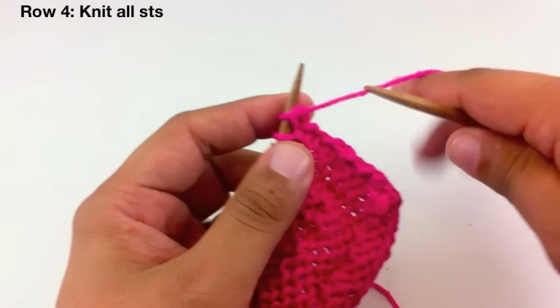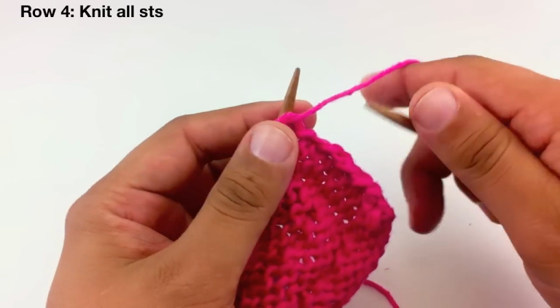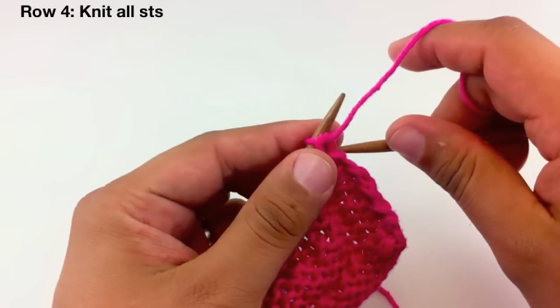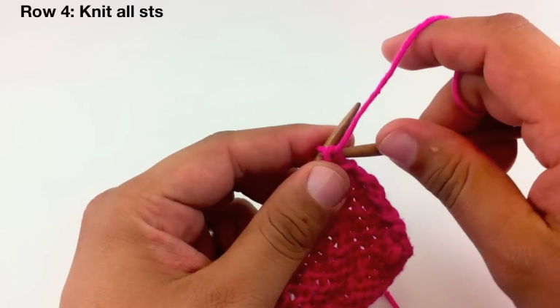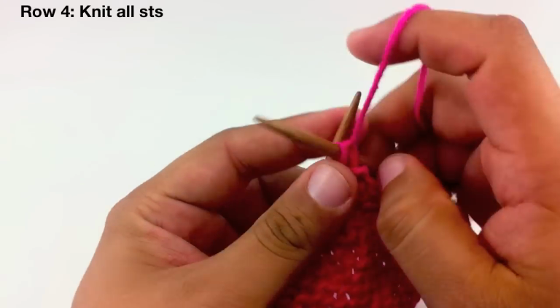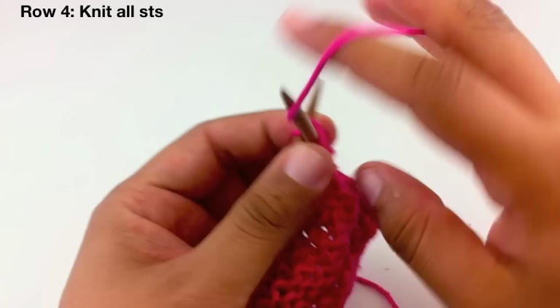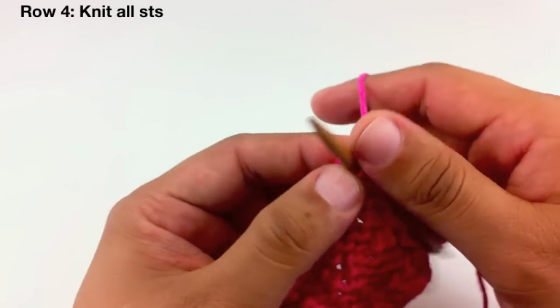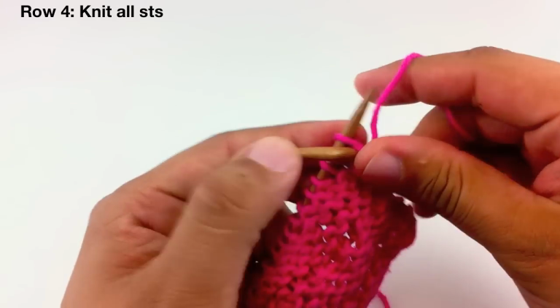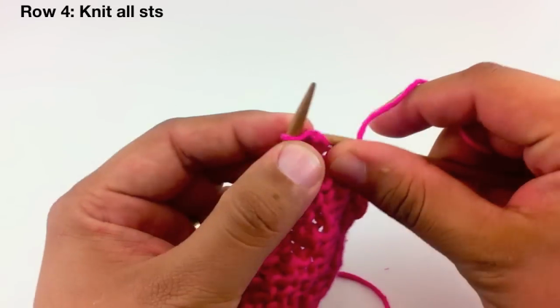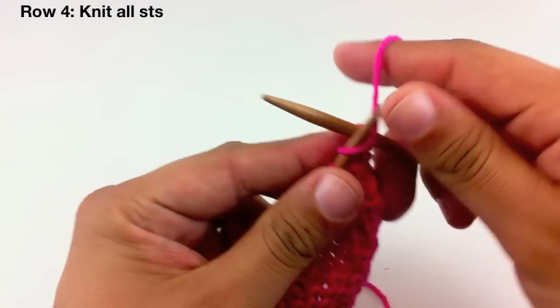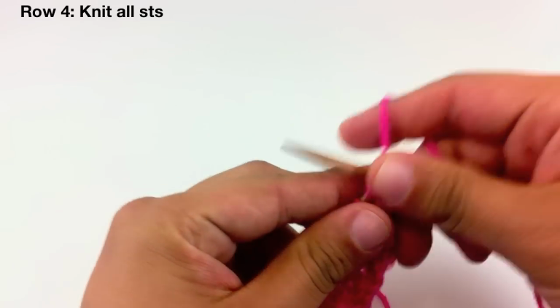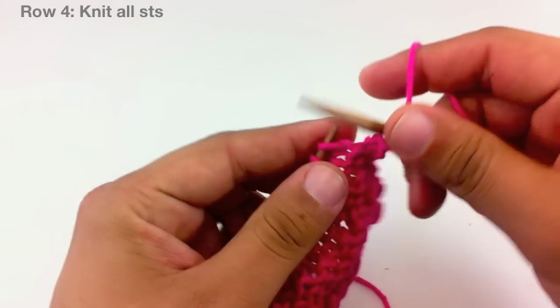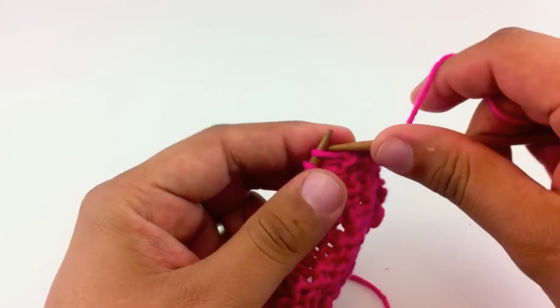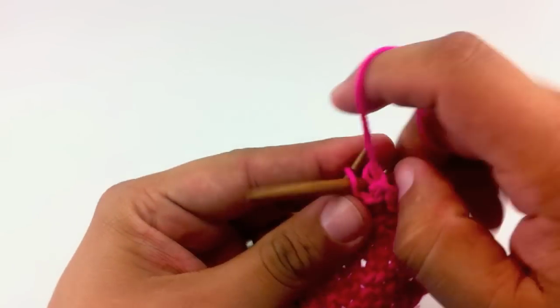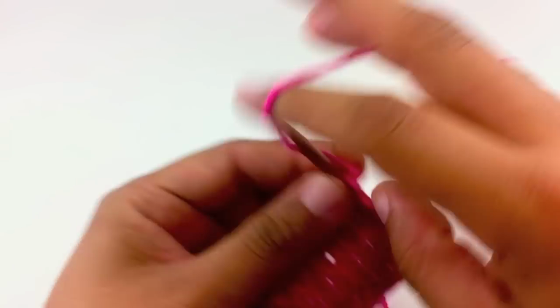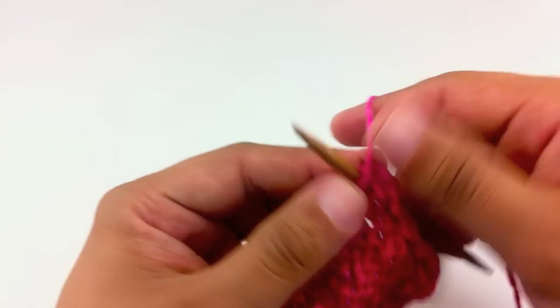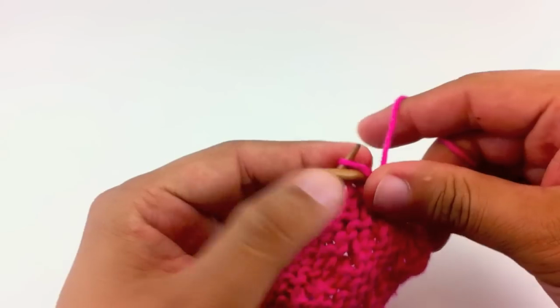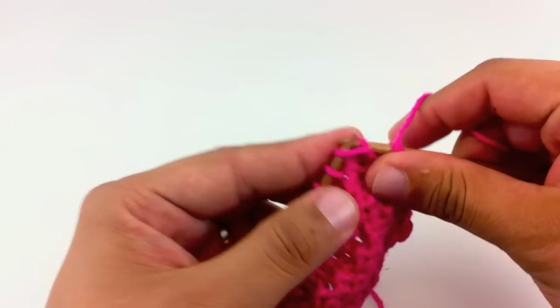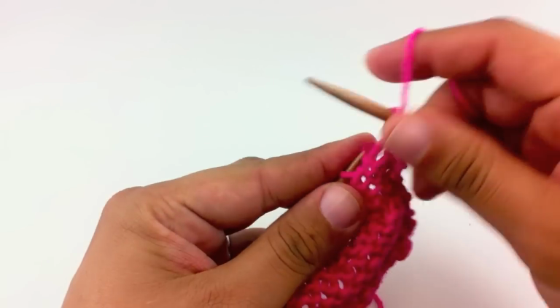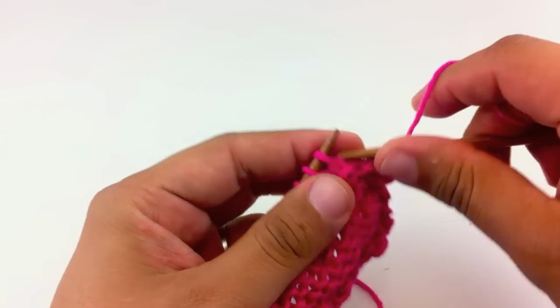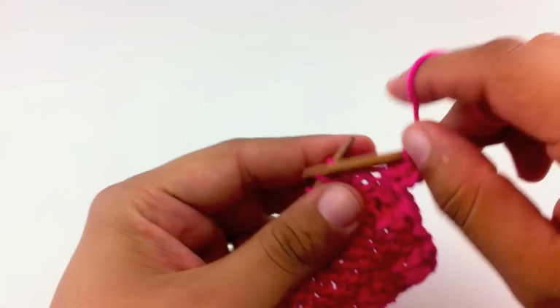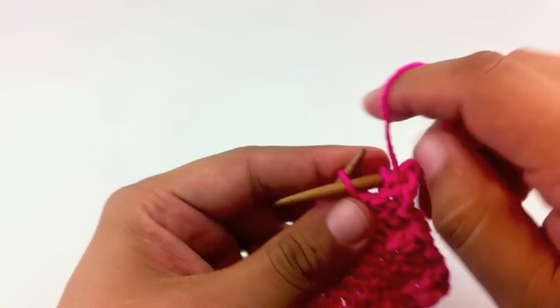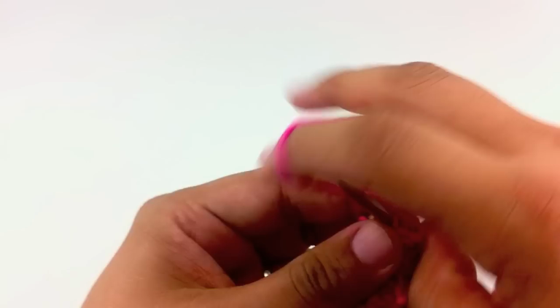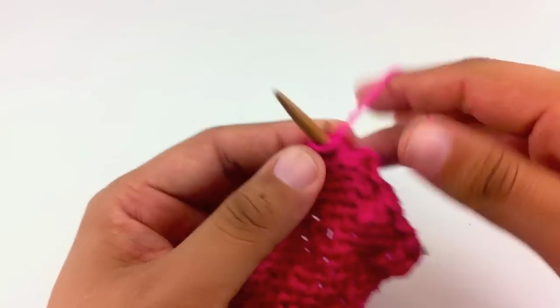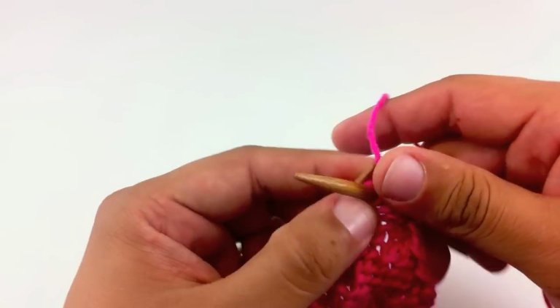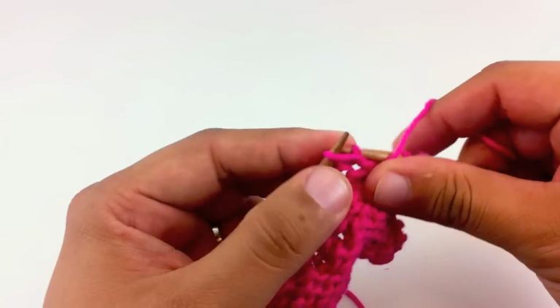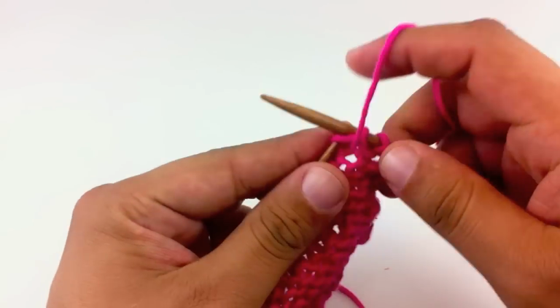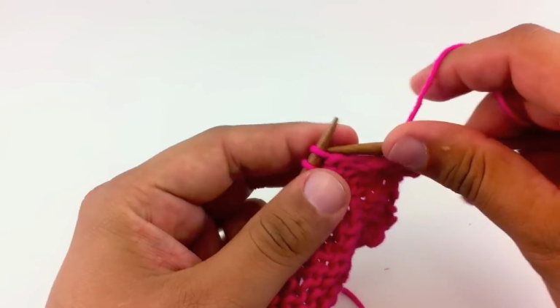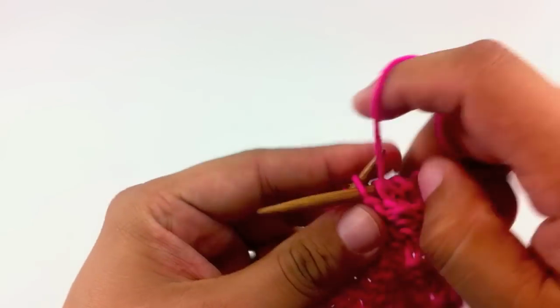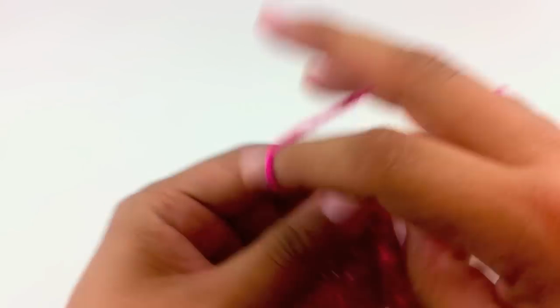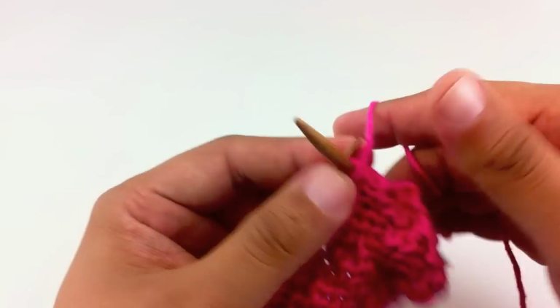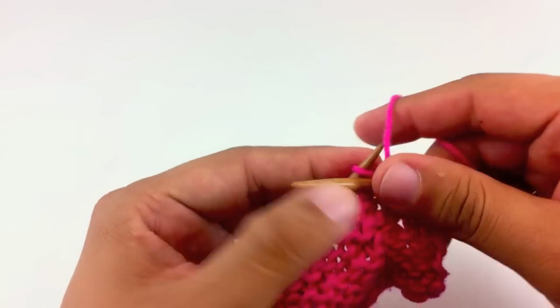Row 4: Purl all stitches. Repeat rows 1 through 4 until you have reached your desired length. And that's how you knit the check stitch.